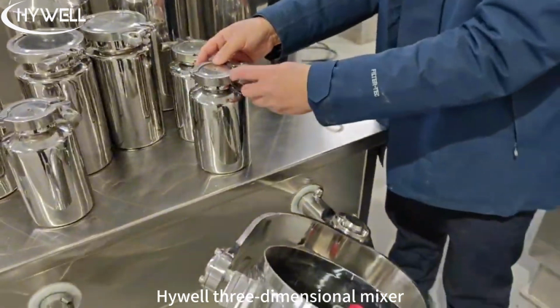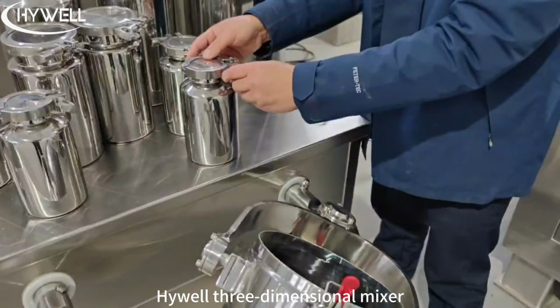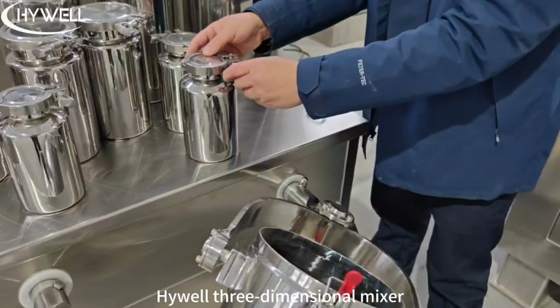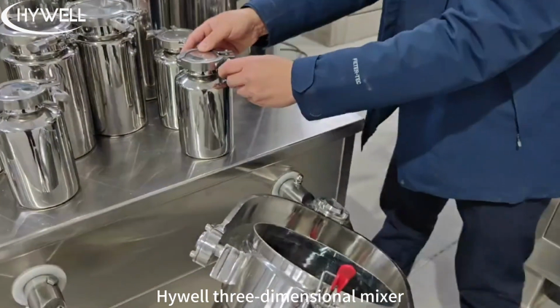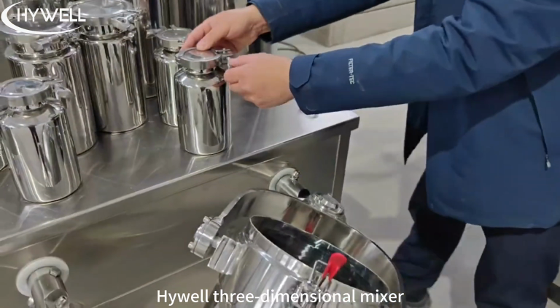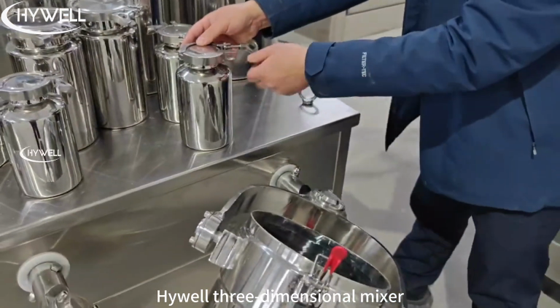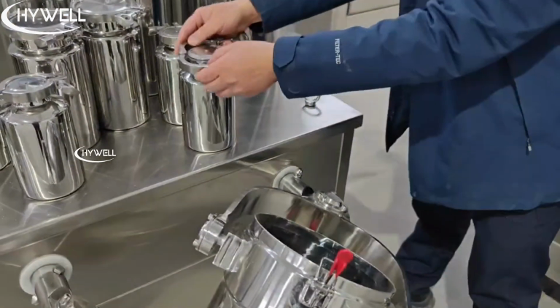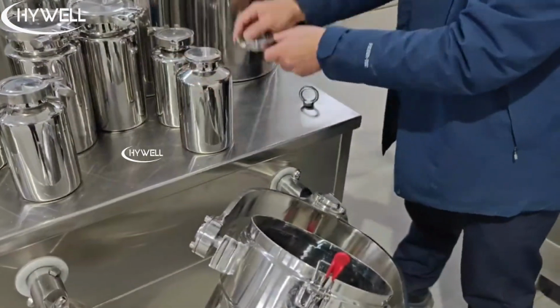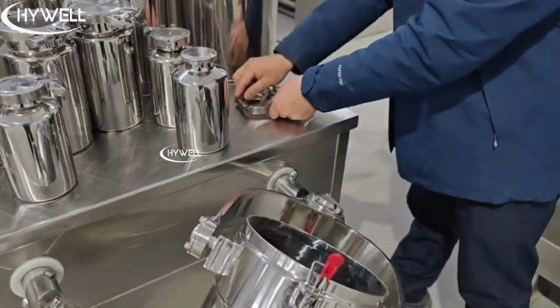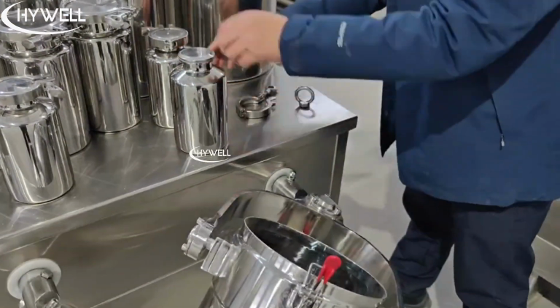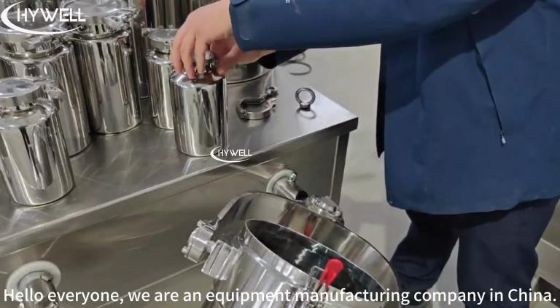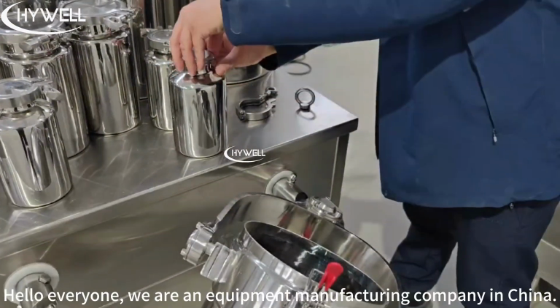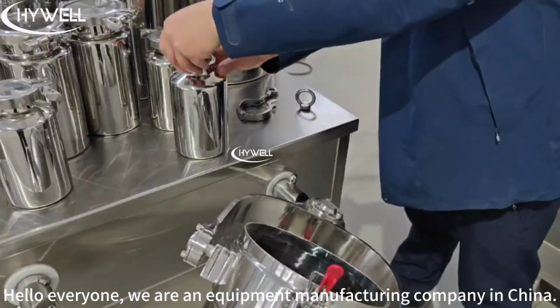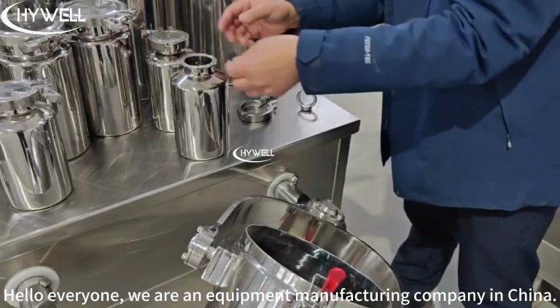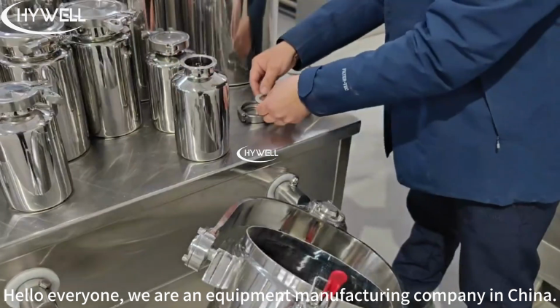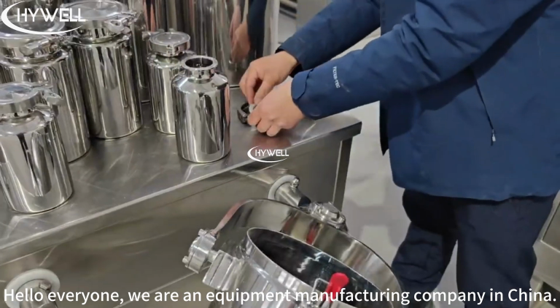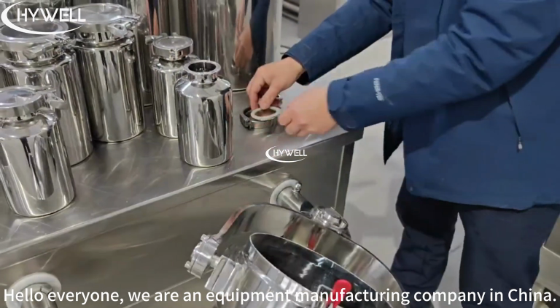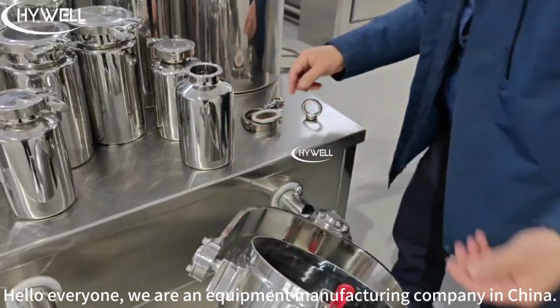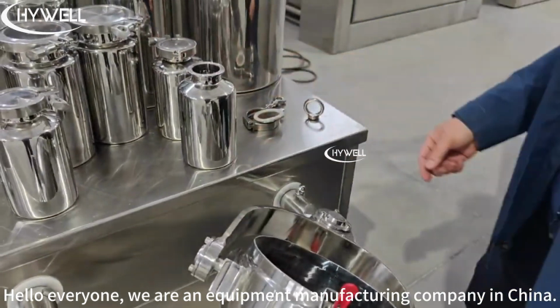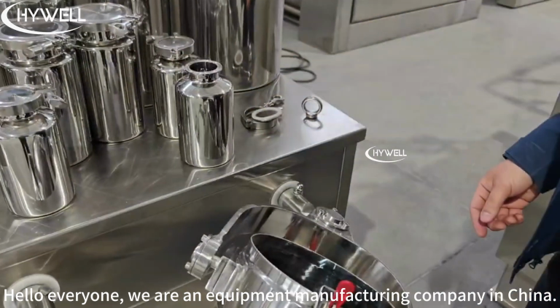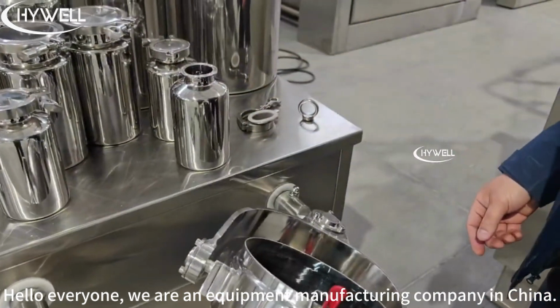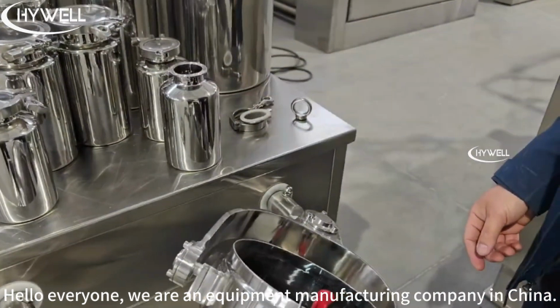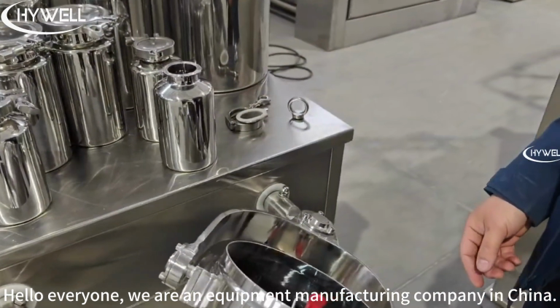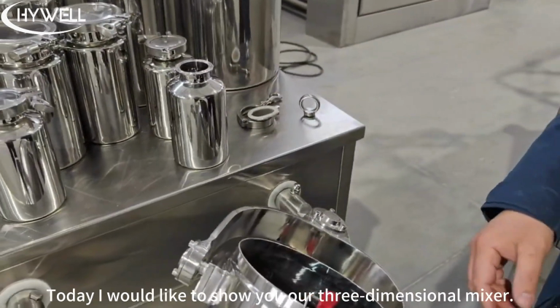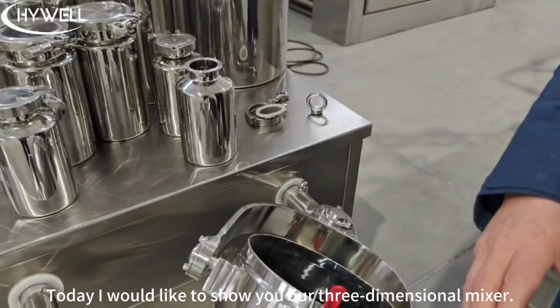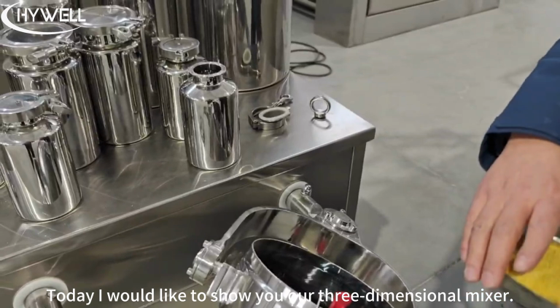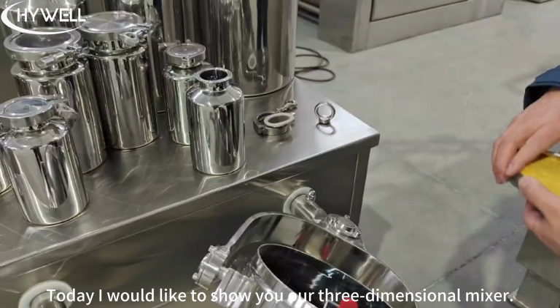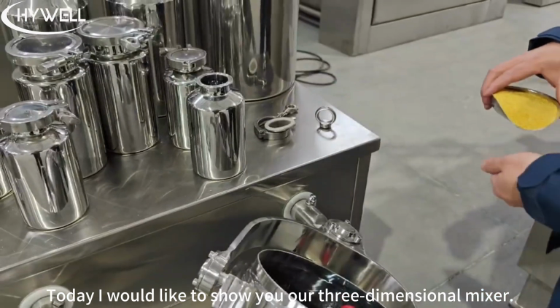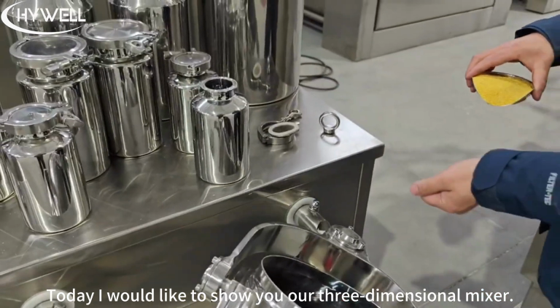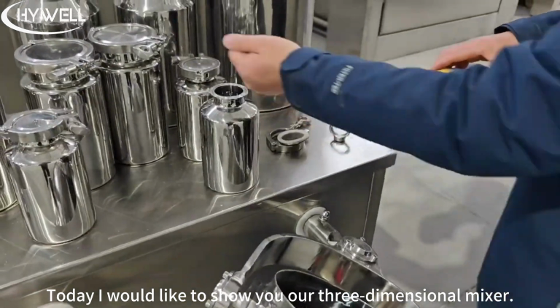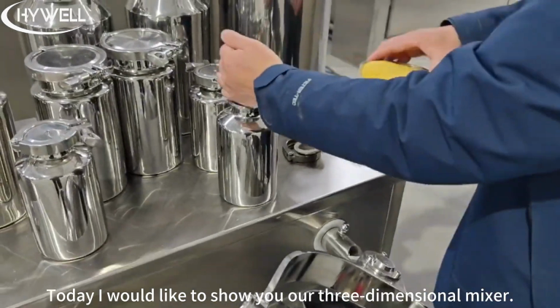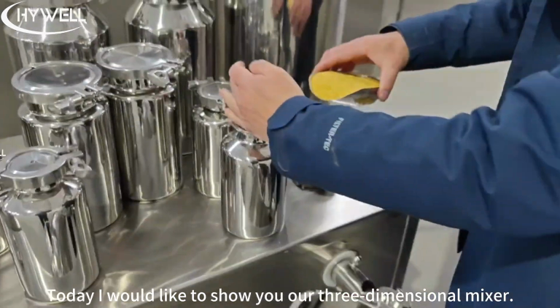Hiwill 3D Mixer. Hello everyone! We are an equipment manufacturing company in China. Today I would like to show you our 3D Mixer.